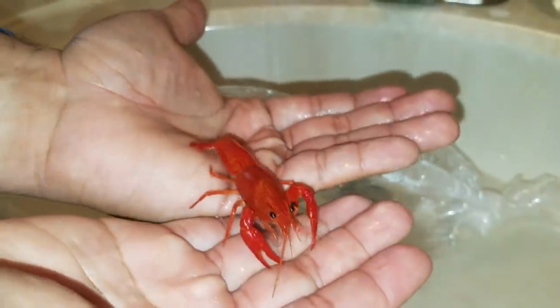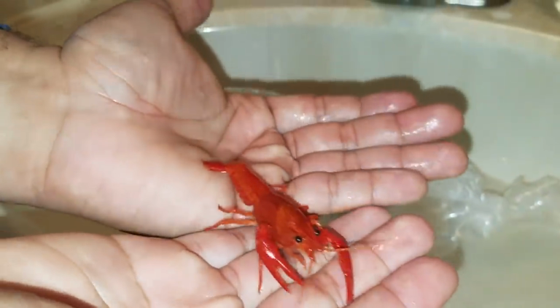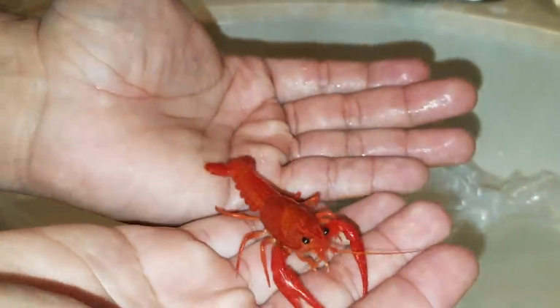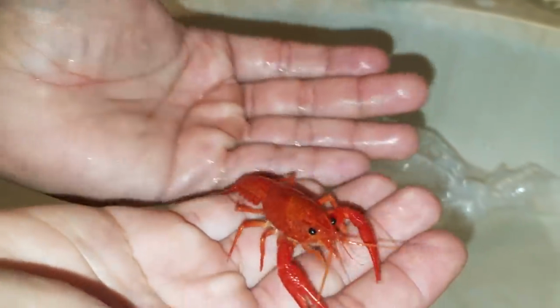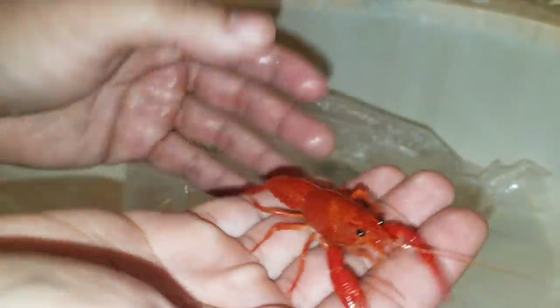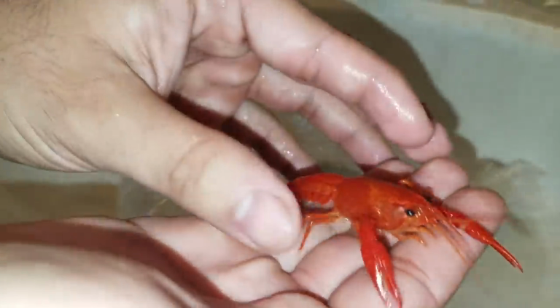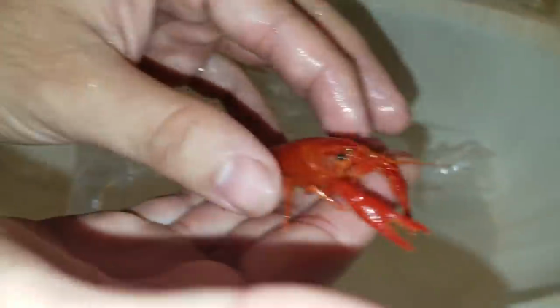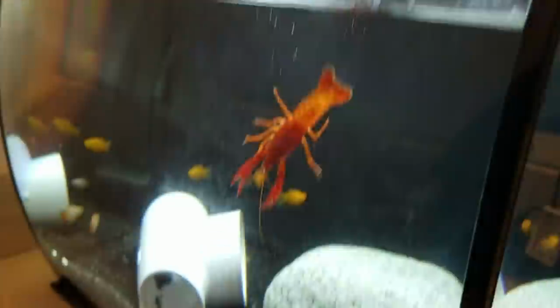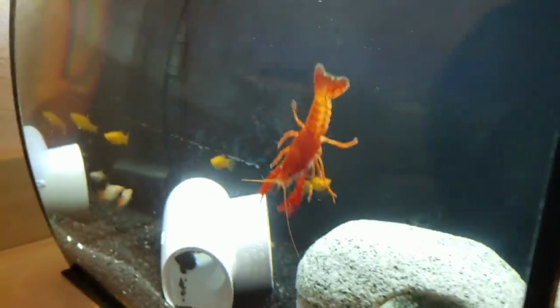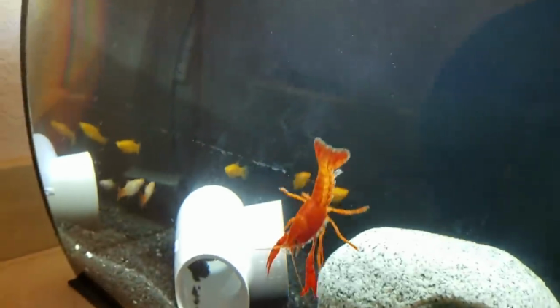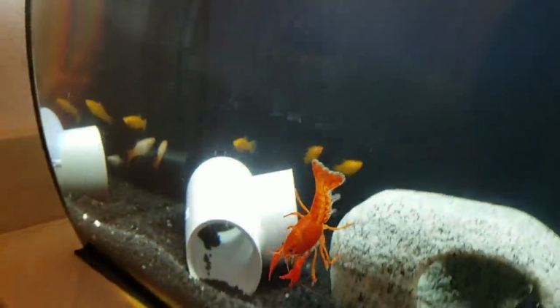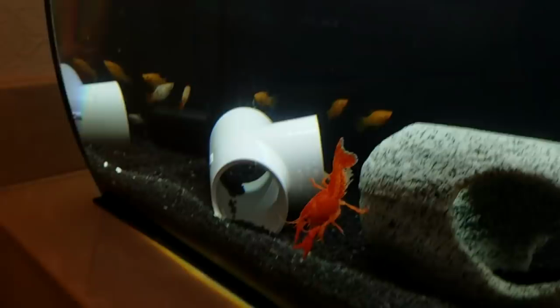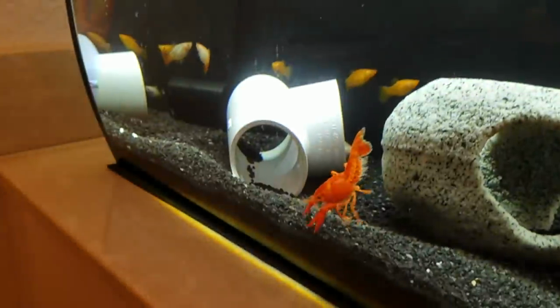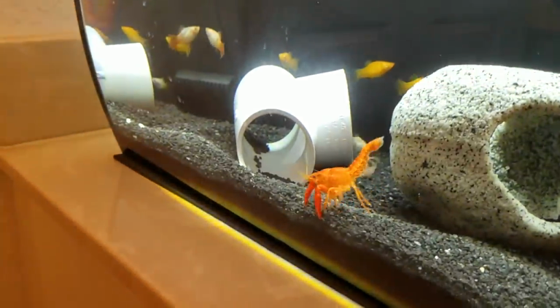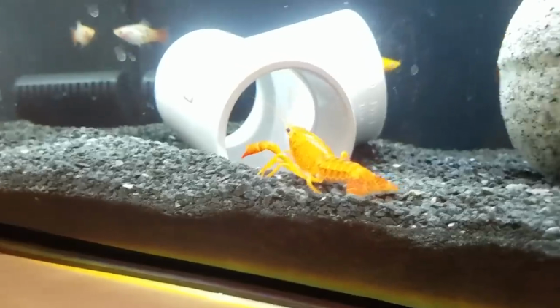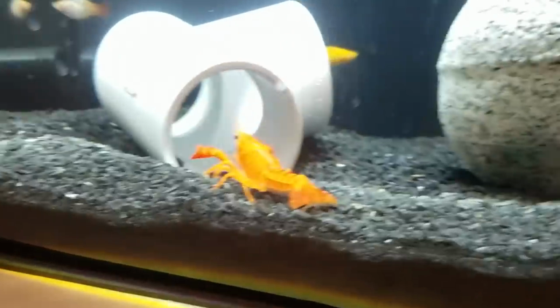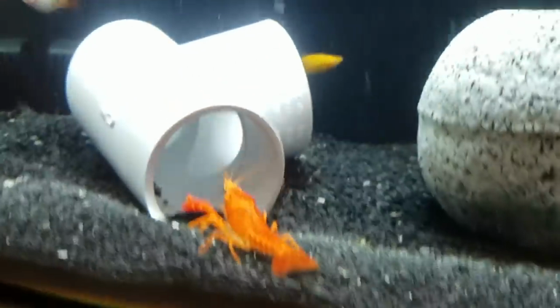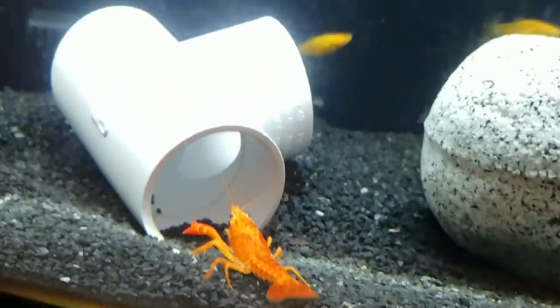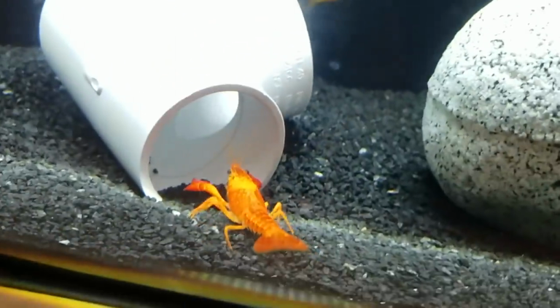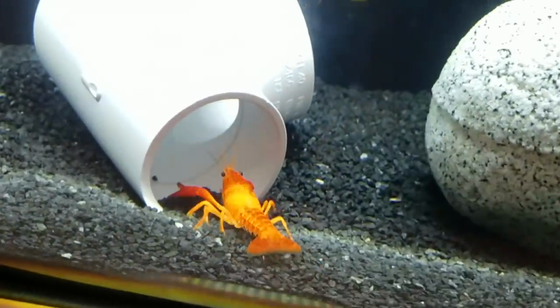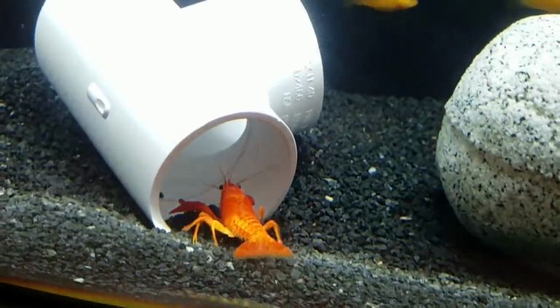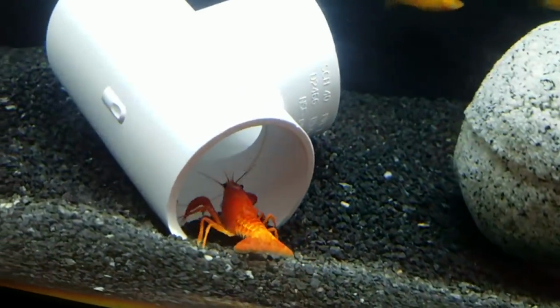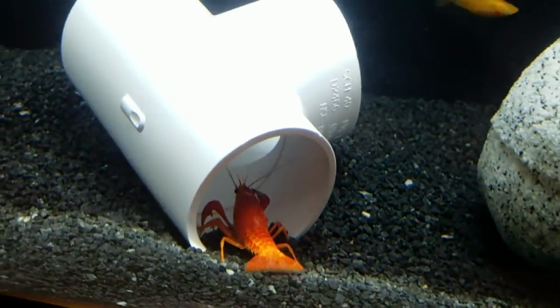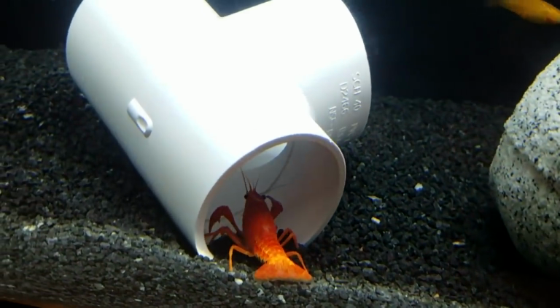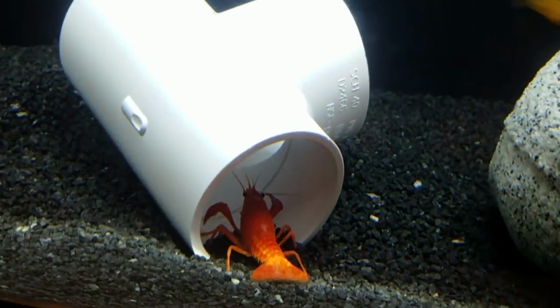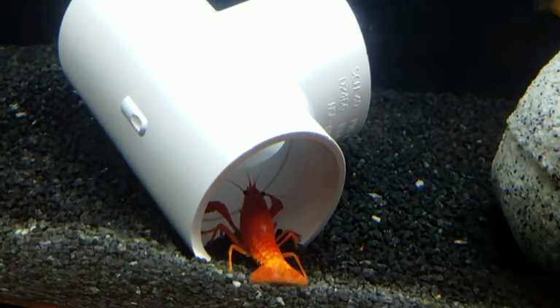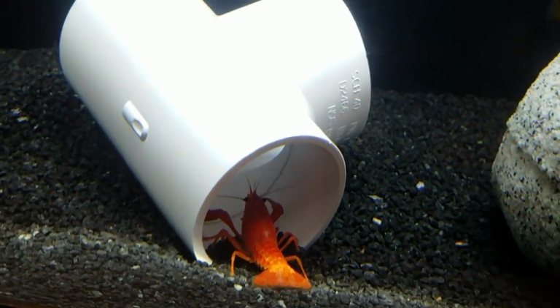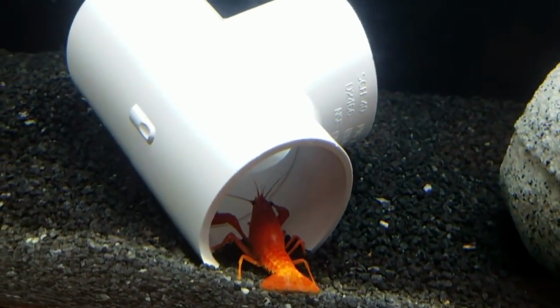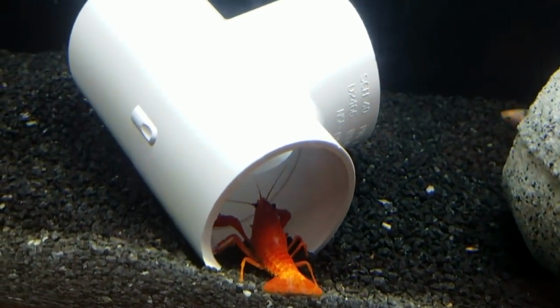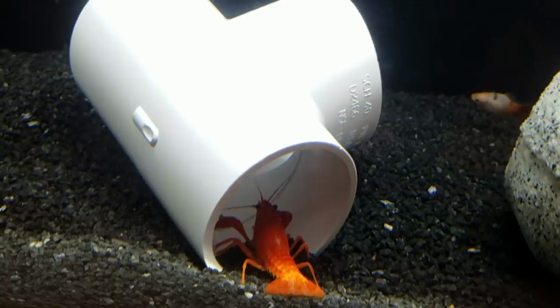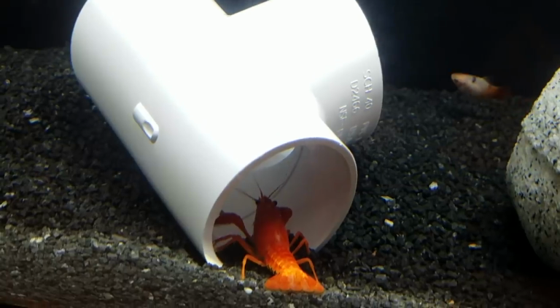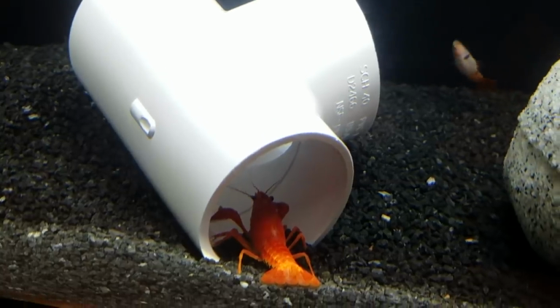I cannot wait until we go ahead and have a whole bunch of little fireball babies. Let's go ahead and put this one in the tank. She looks awesome on that nice black gravel. Look at the colors on that. And just like that, into her hole she goes.